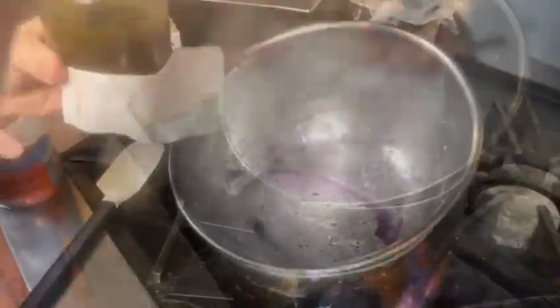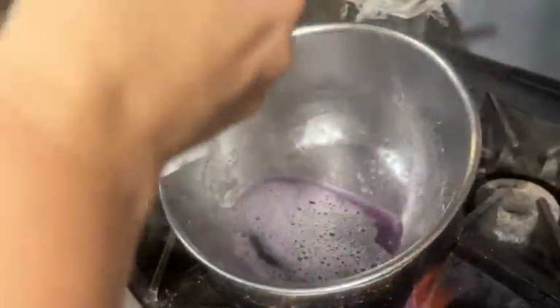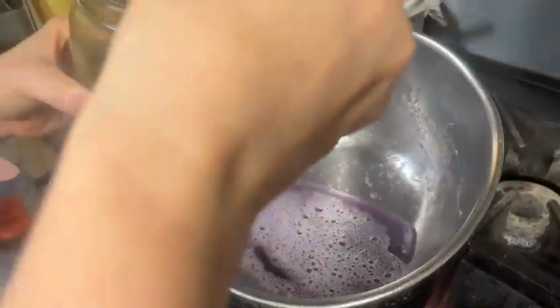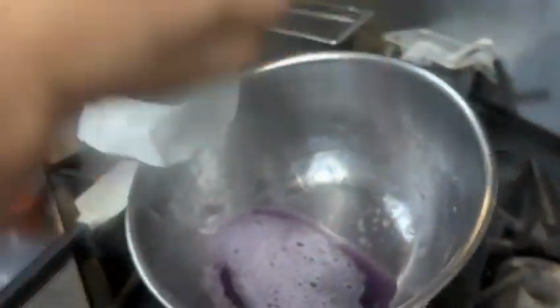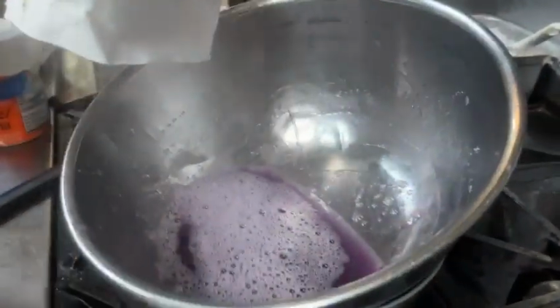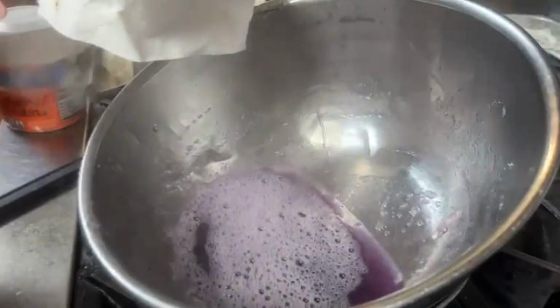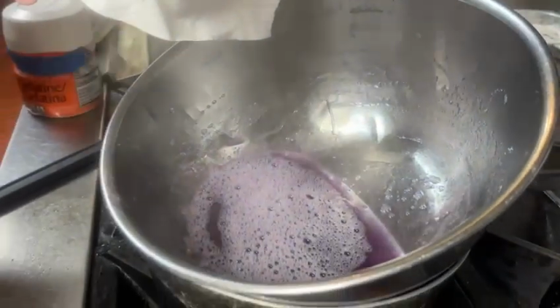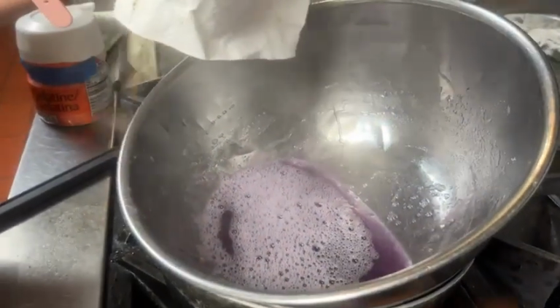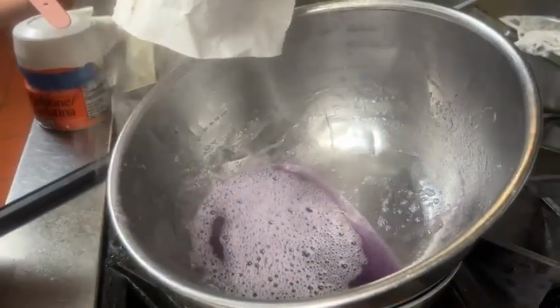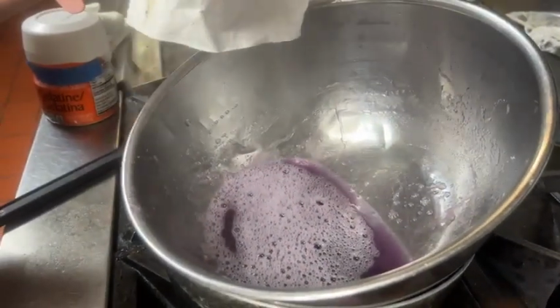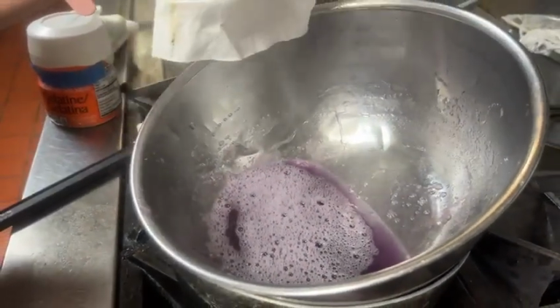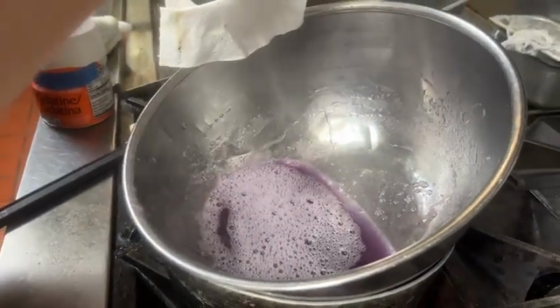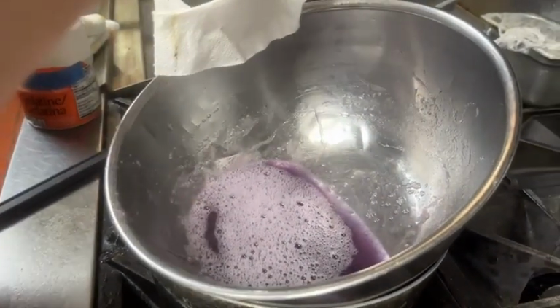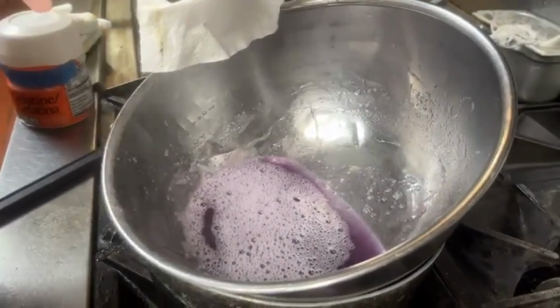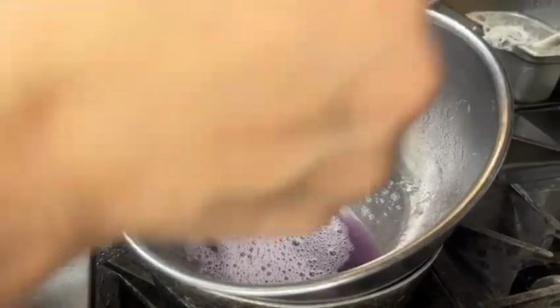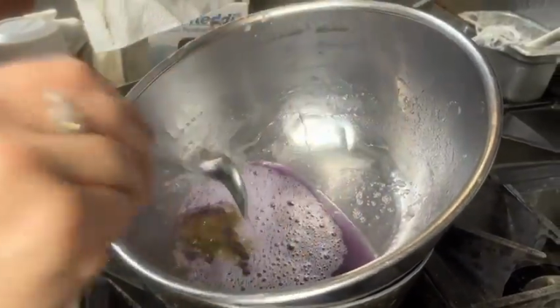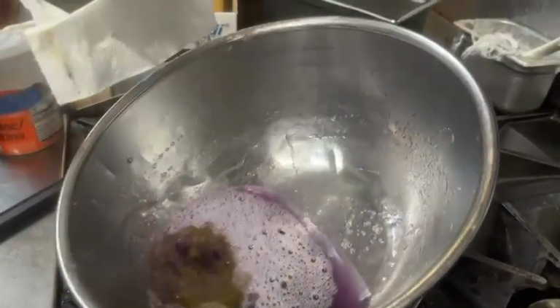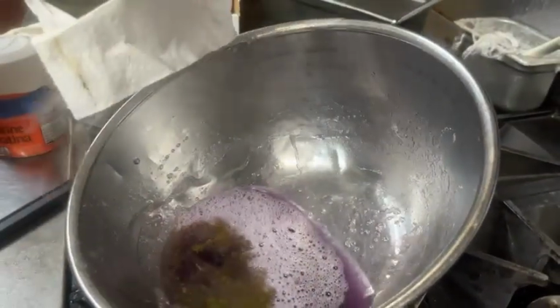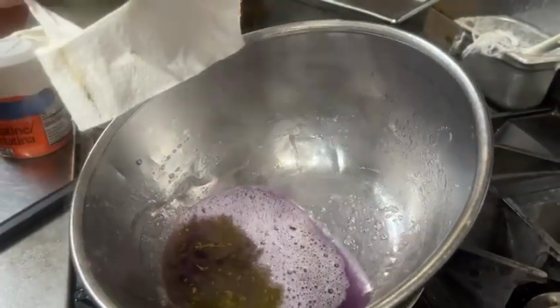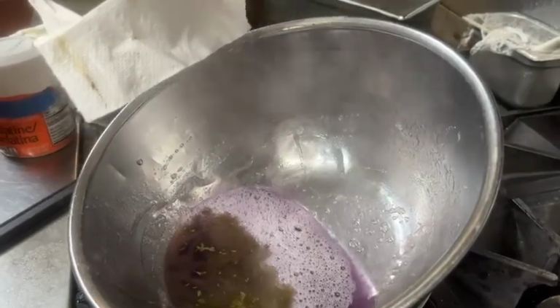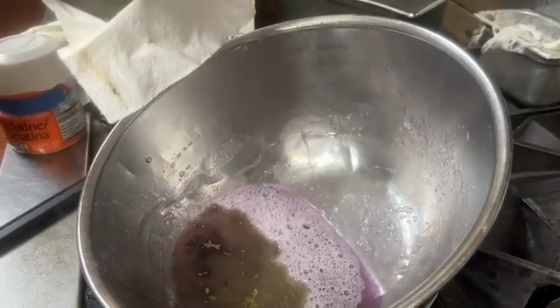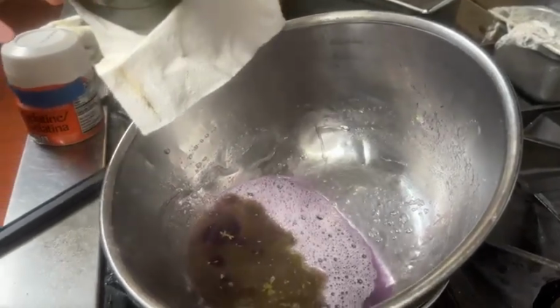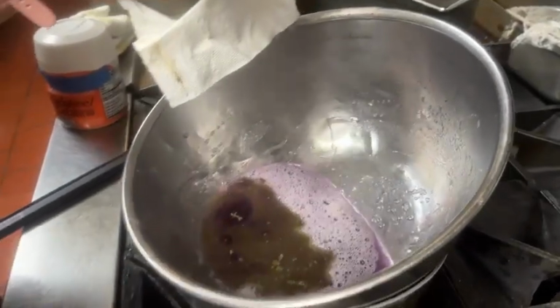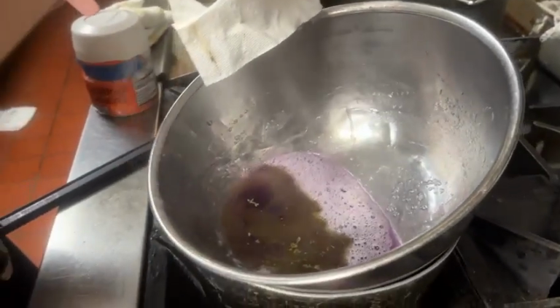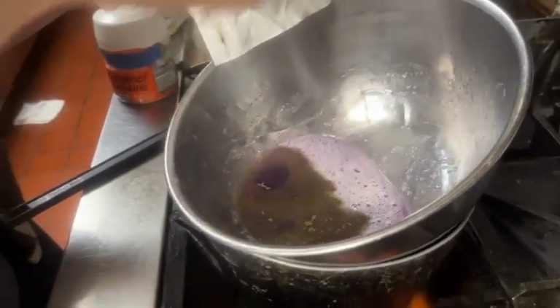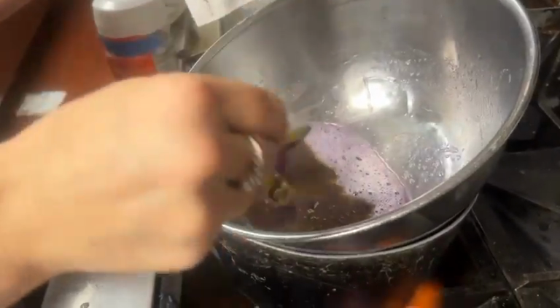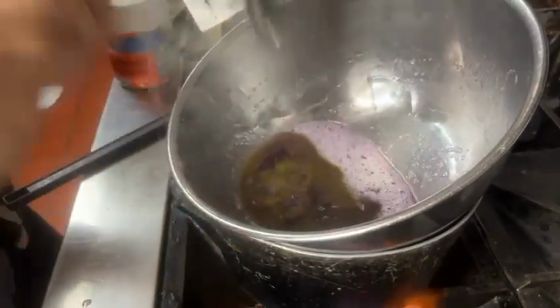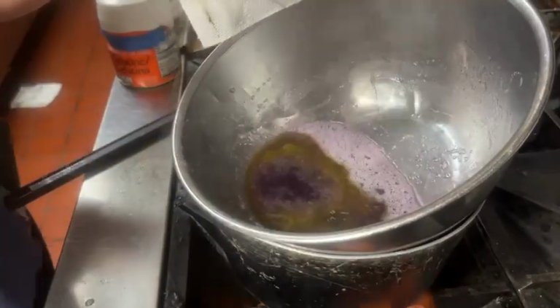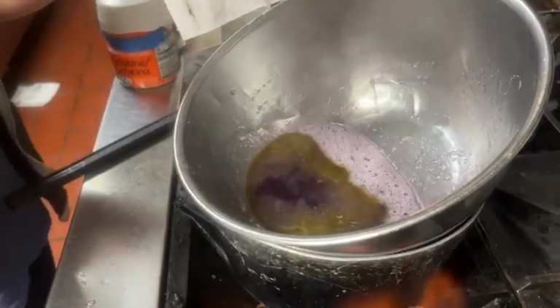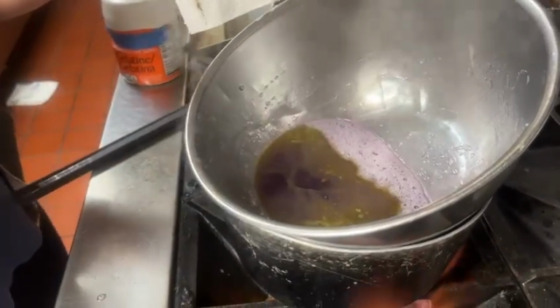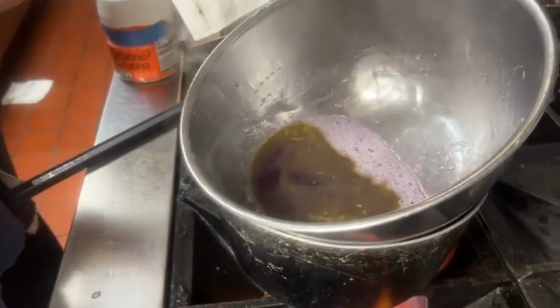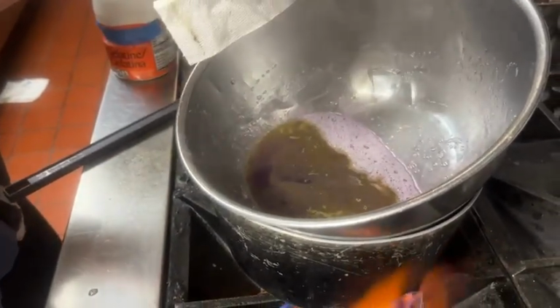We're going to add three tablespoons of our tincture that has been well-stirred, meaning get the terpenes off the bottom and stir it. Throw them in there. Believe me, the grape taste will kill any of this alcohol flavor.